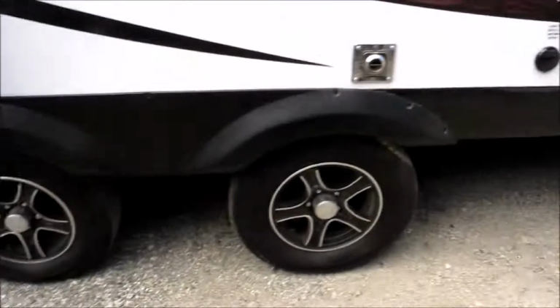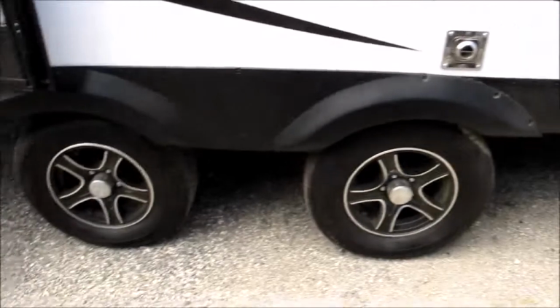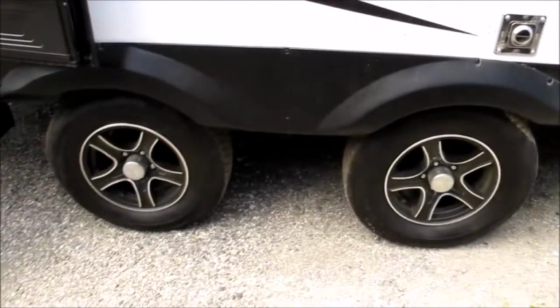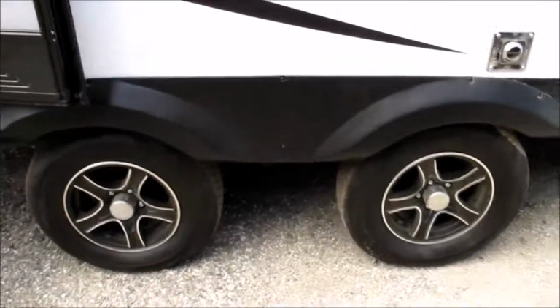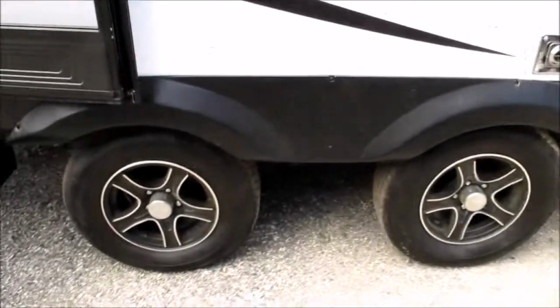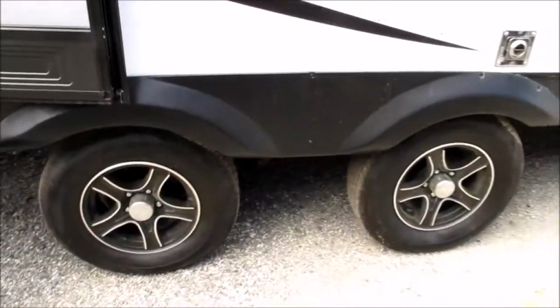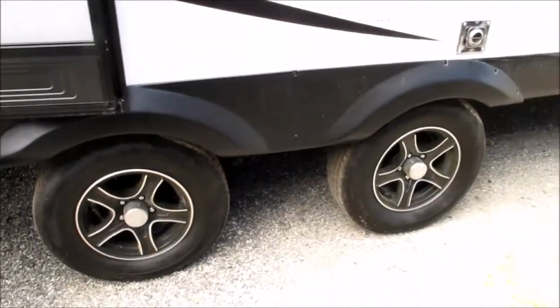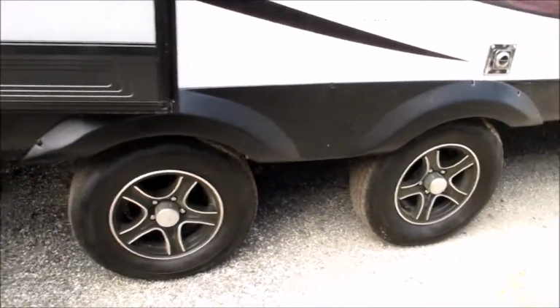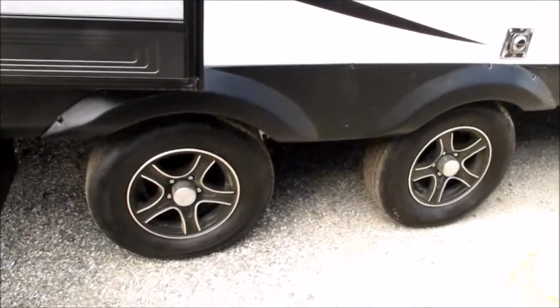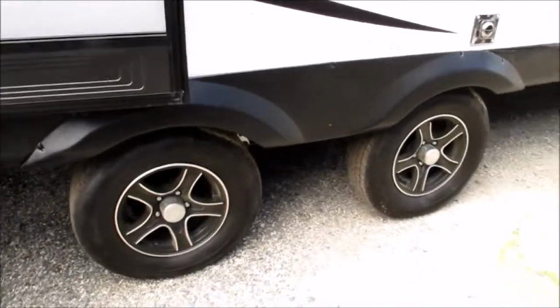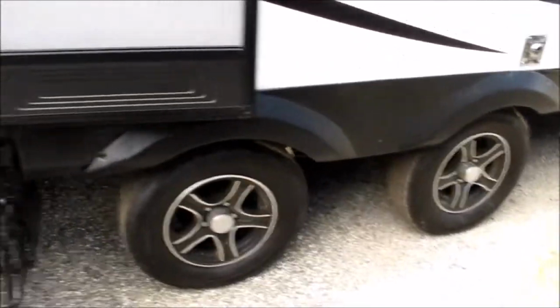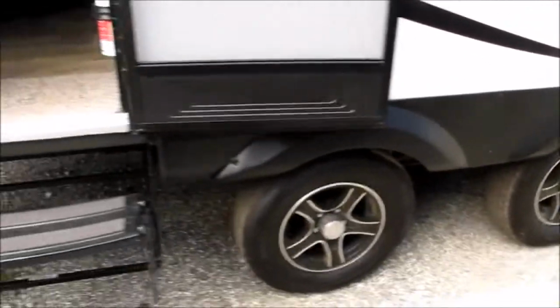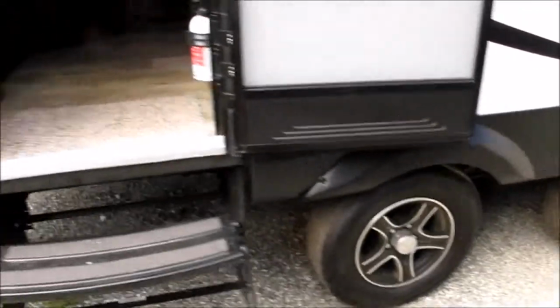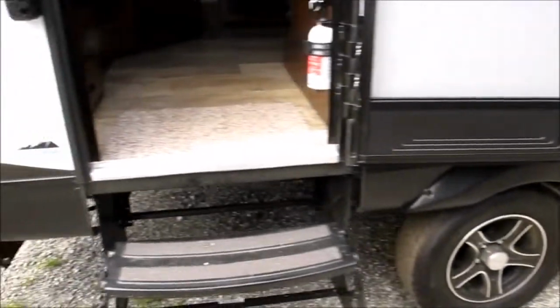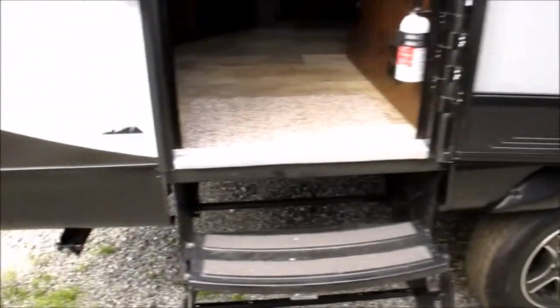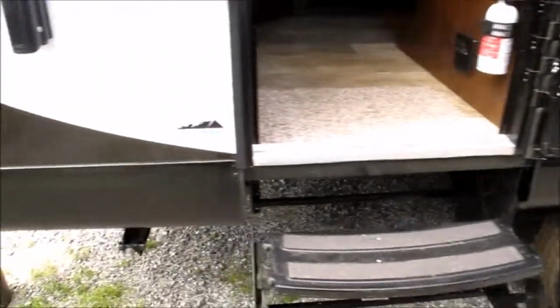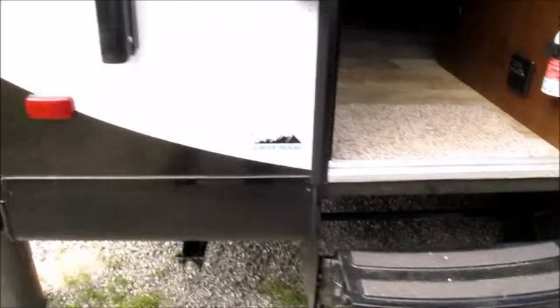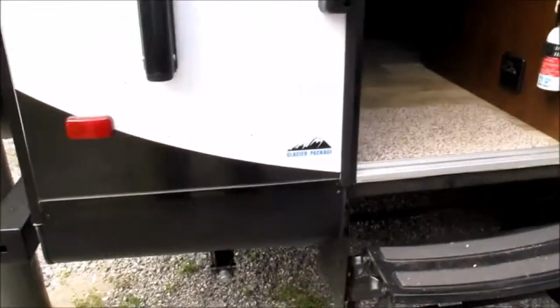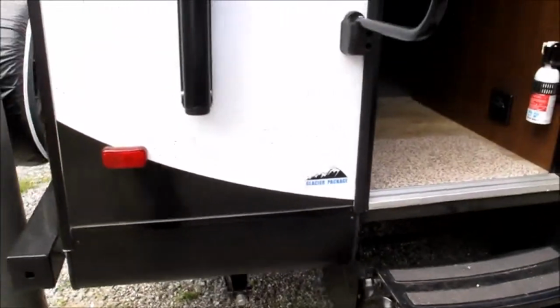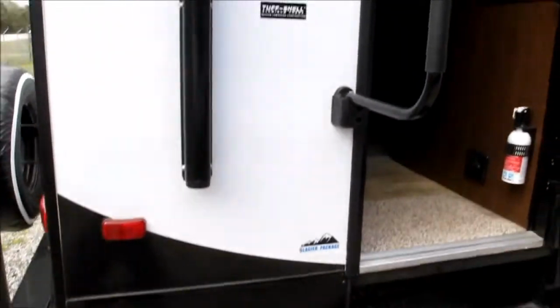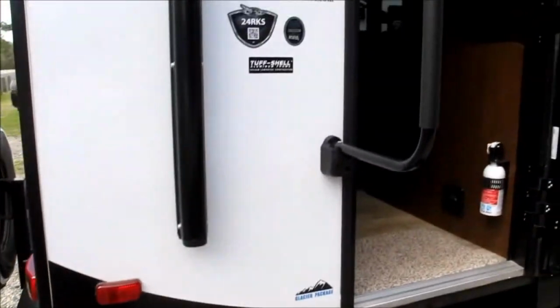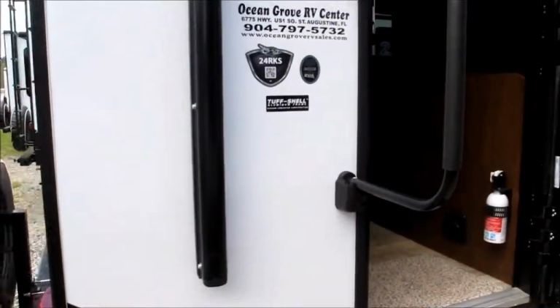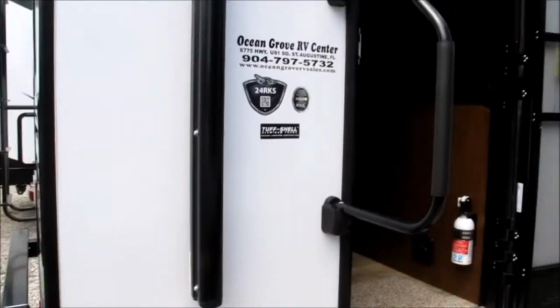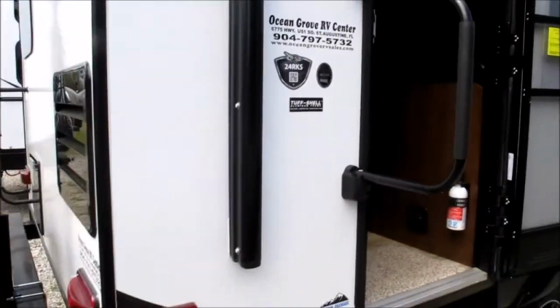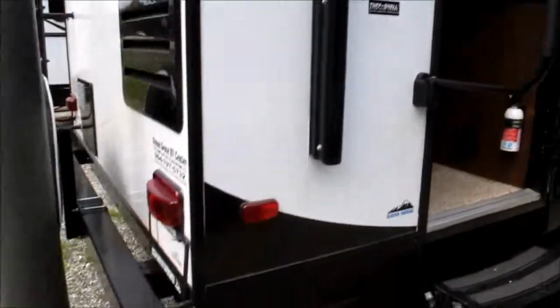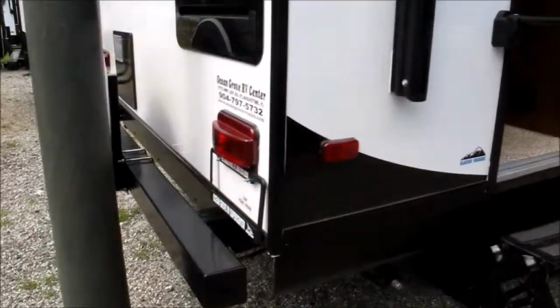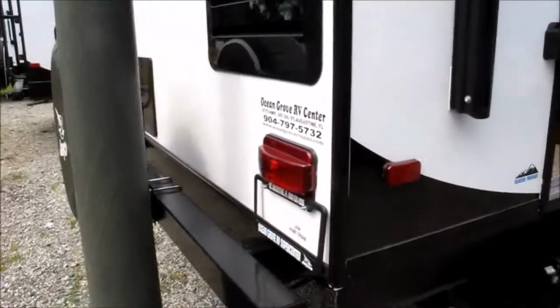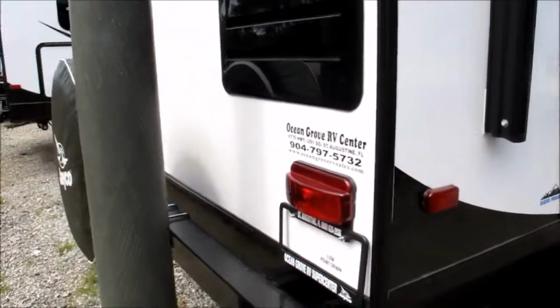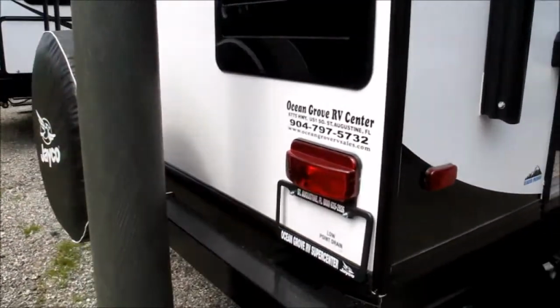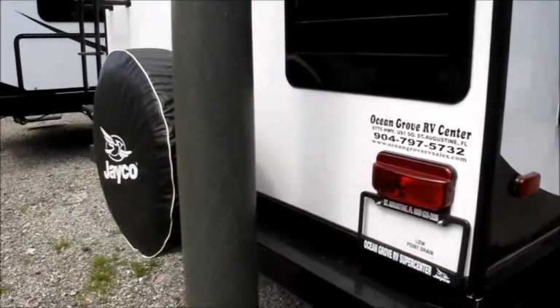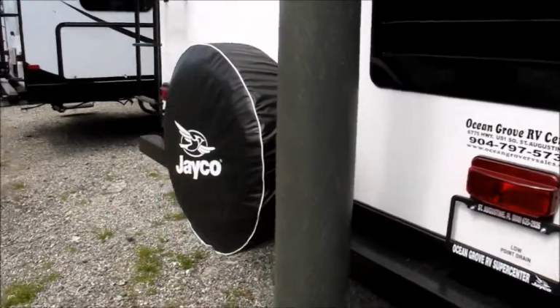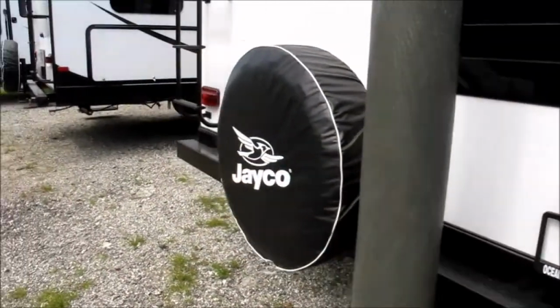Wide track axles — this camper tows real smooth. It also has the four-season package with enclosed underbelly and heated holding tanks.